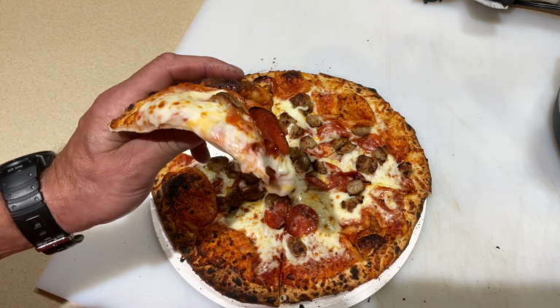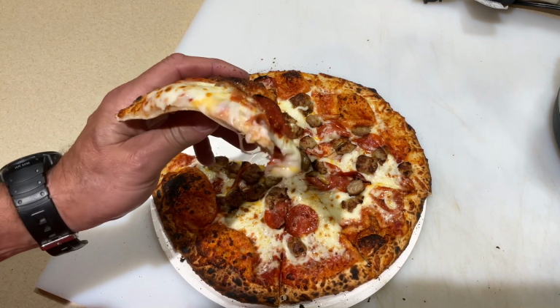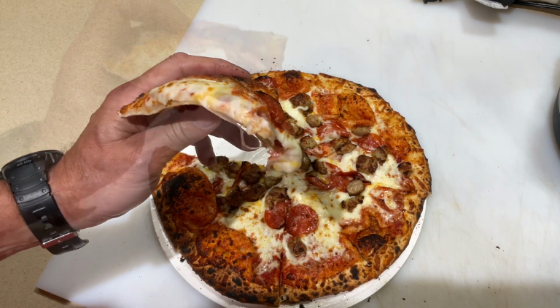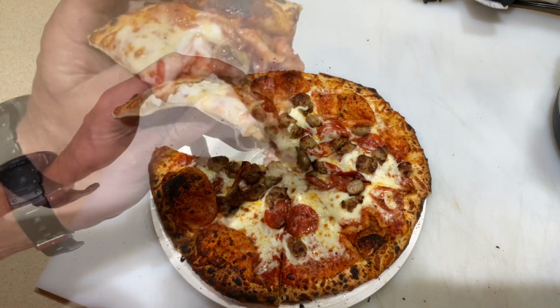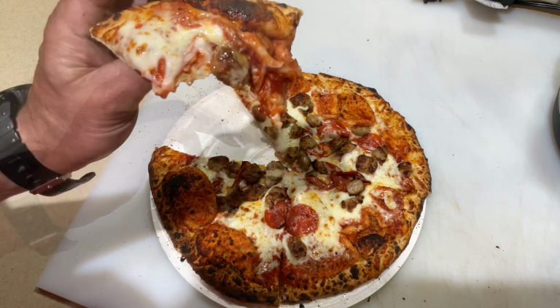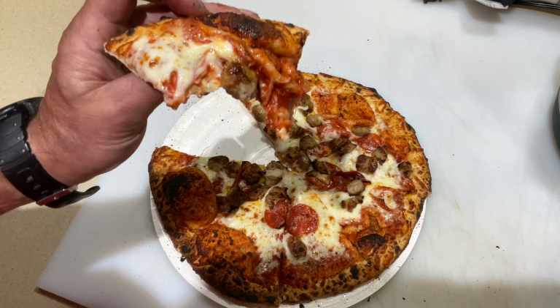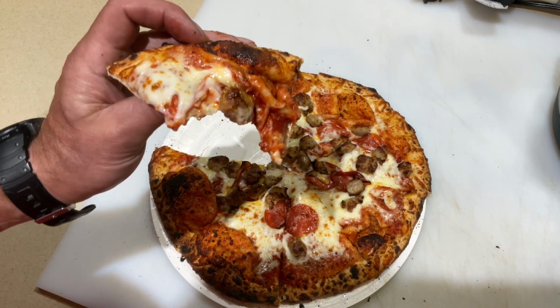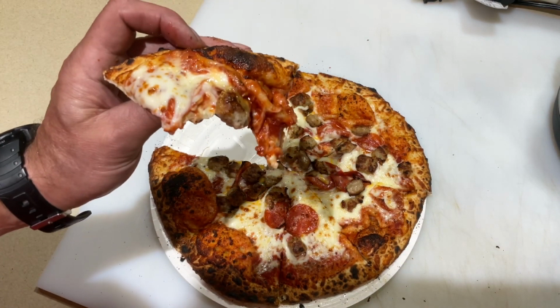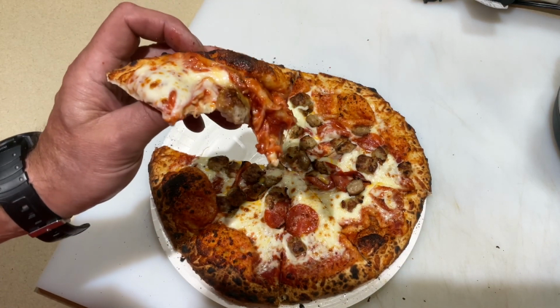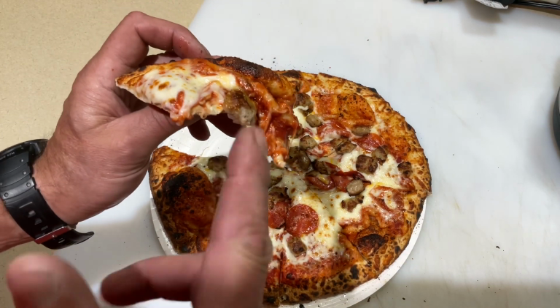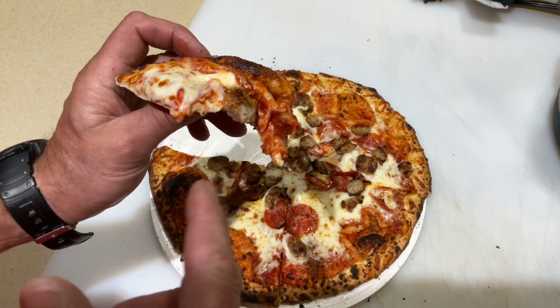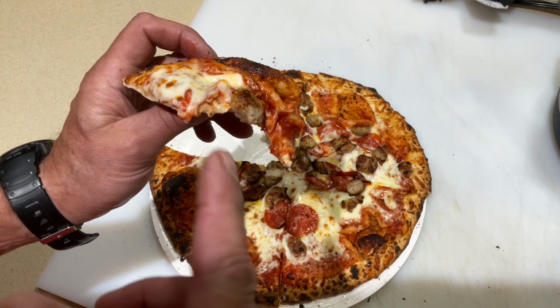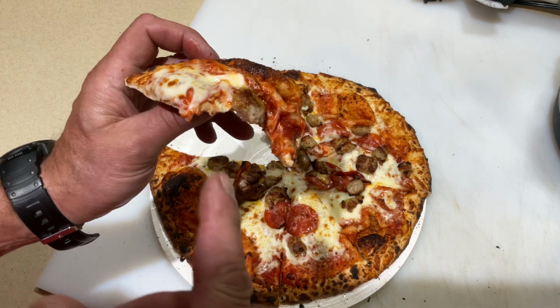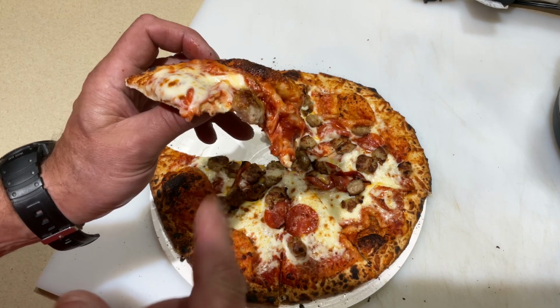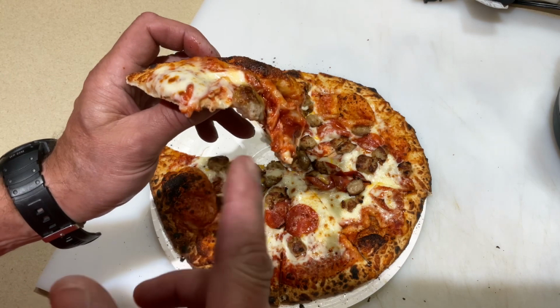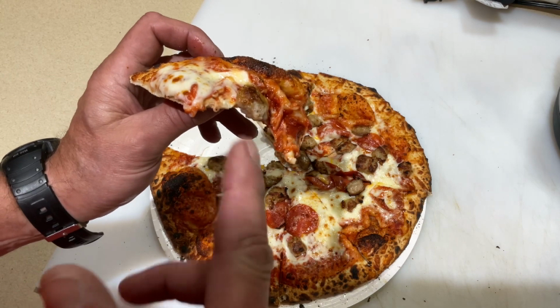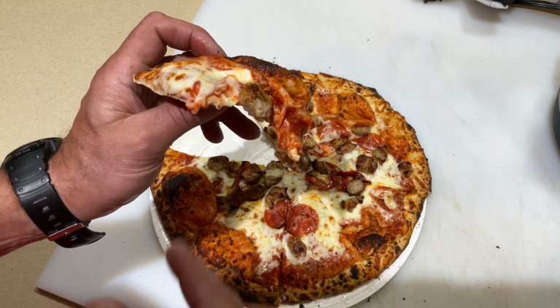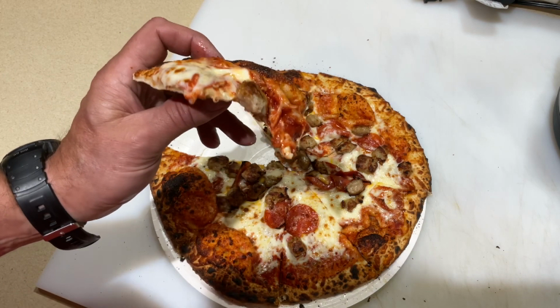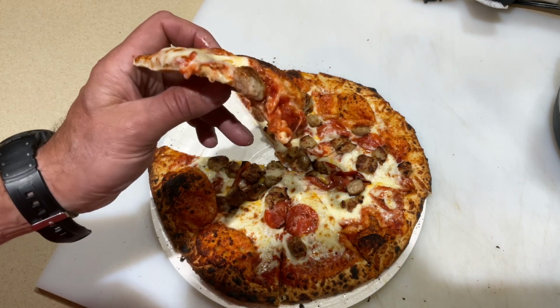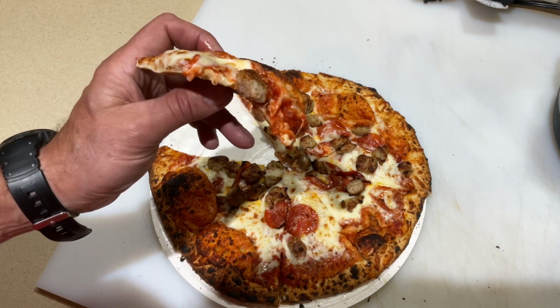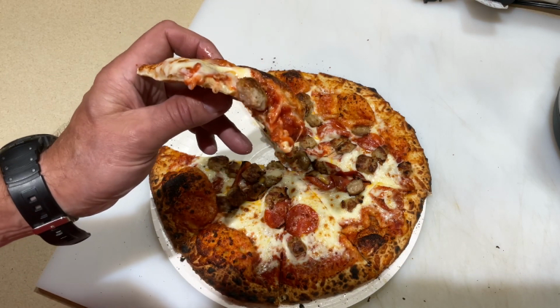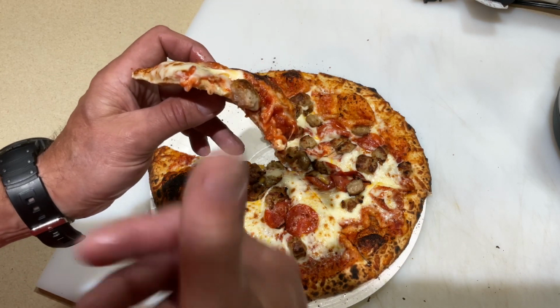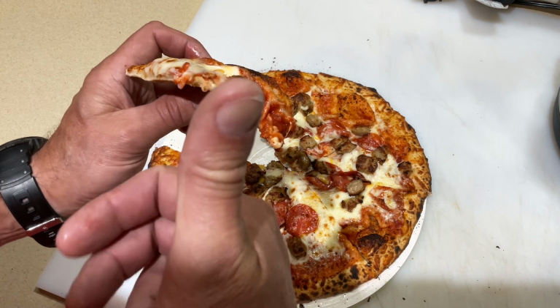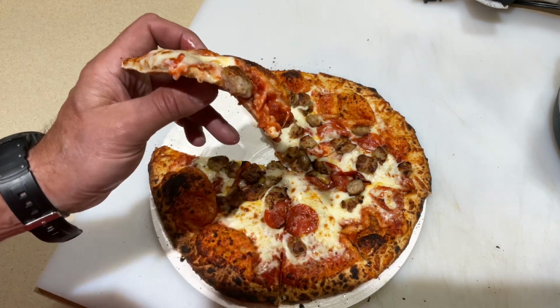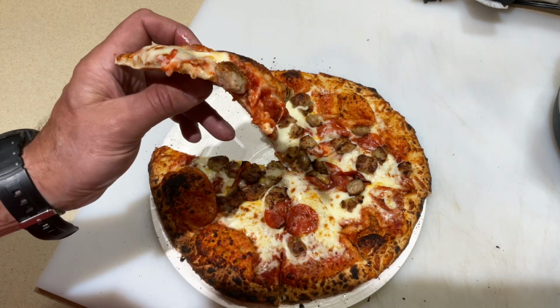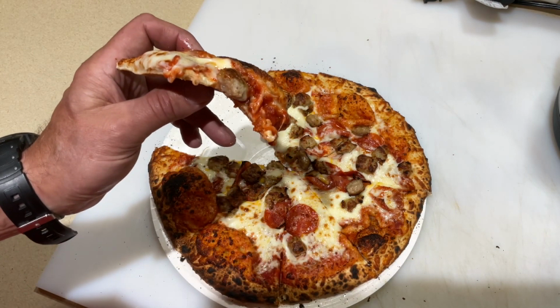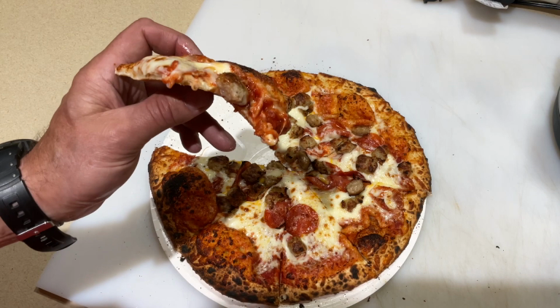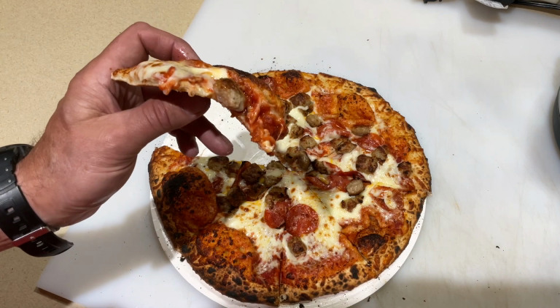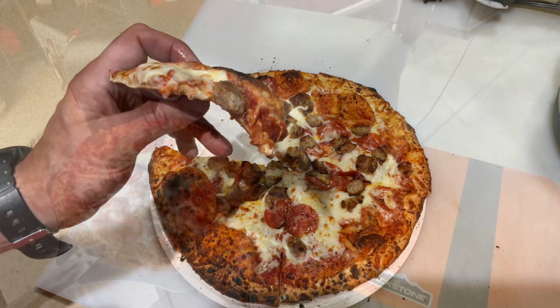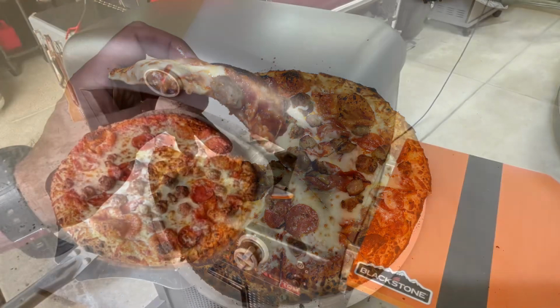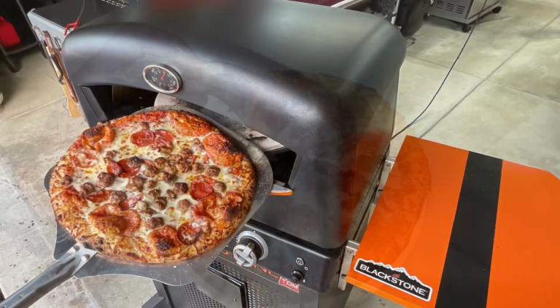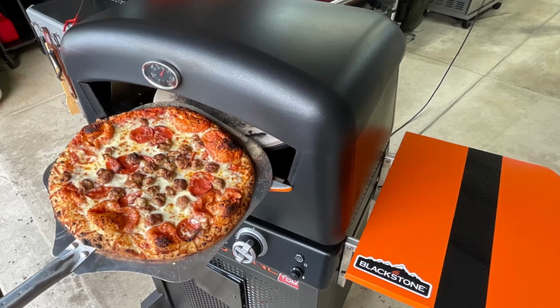Oh man, it's good eating right there on the Blackstone Pizza Oven Deluxe. Tom Horseman, YouTube — thumbs up, leave a comment, and as always, thanks for watching.